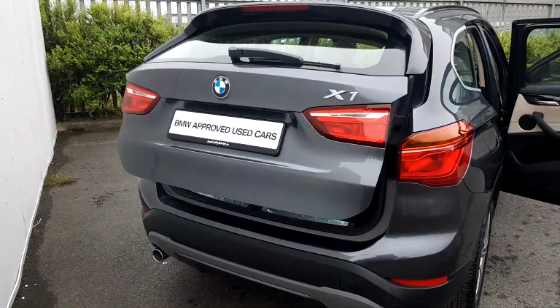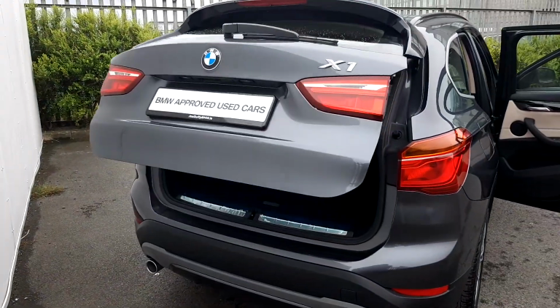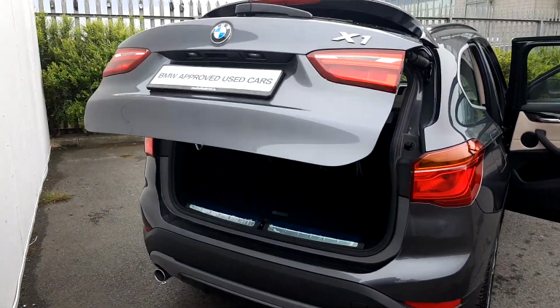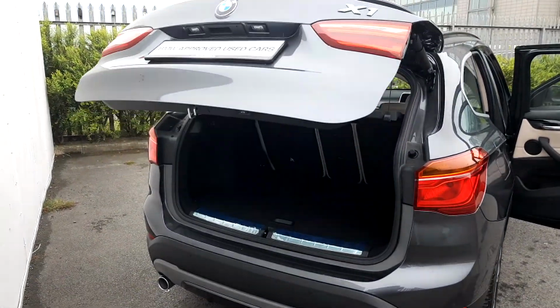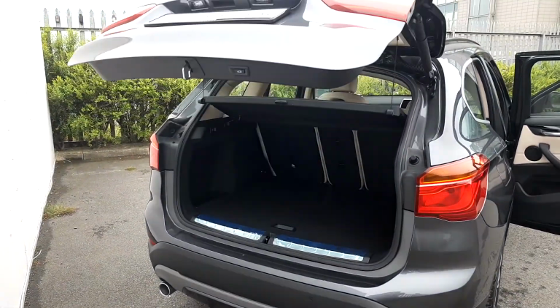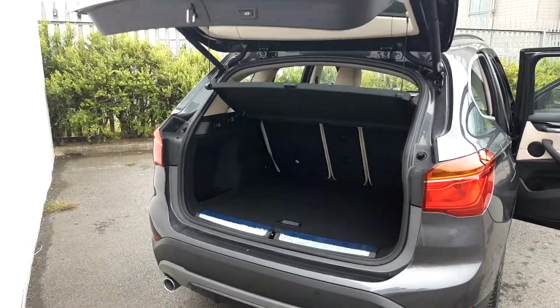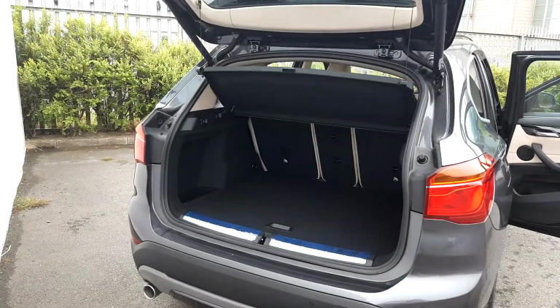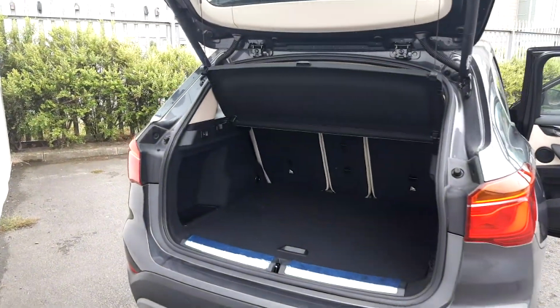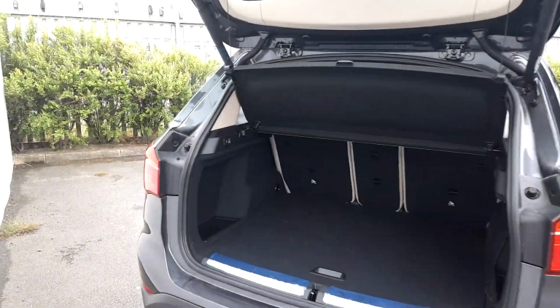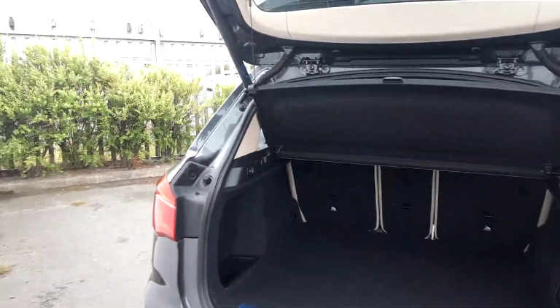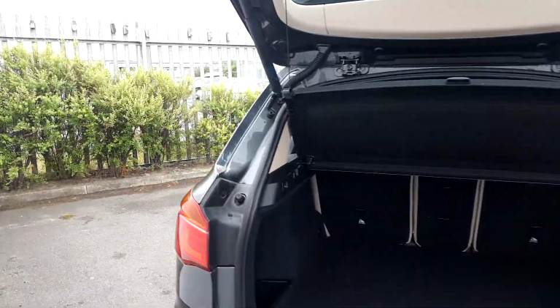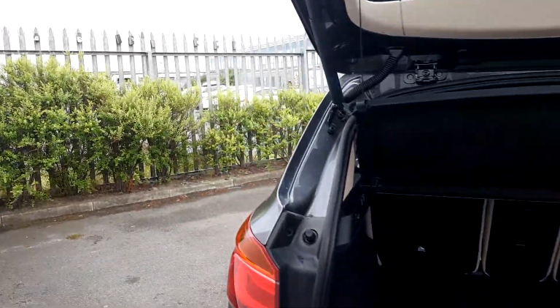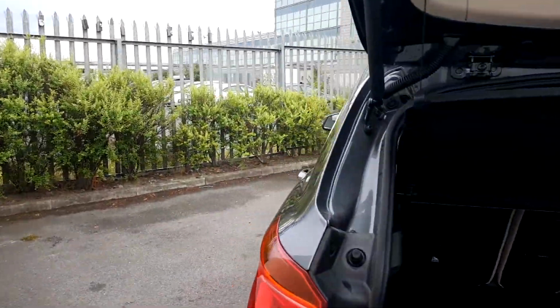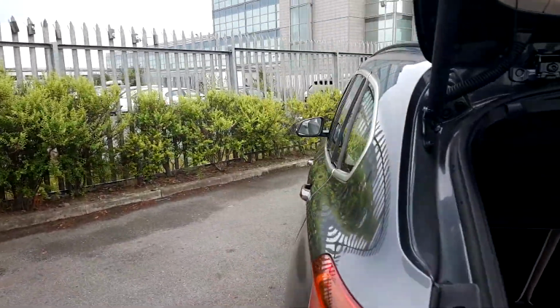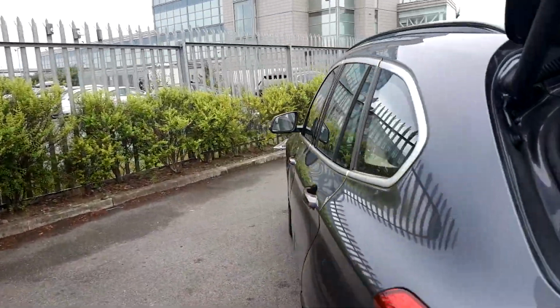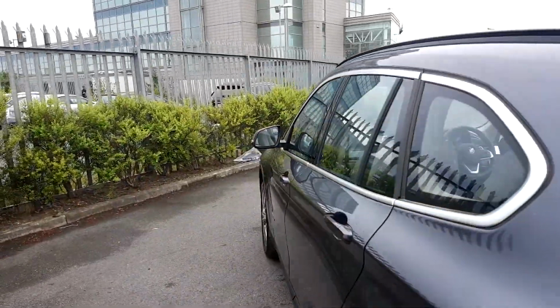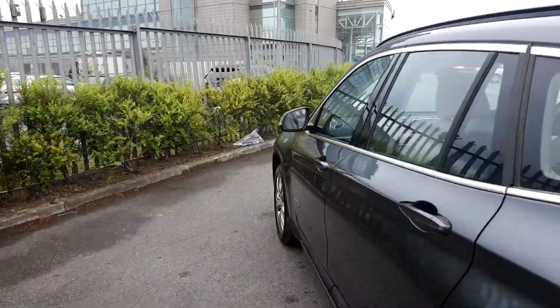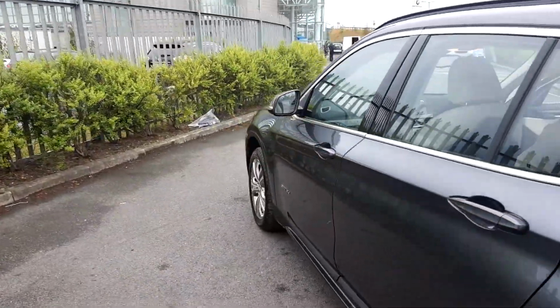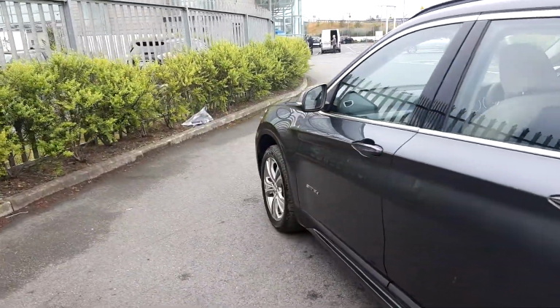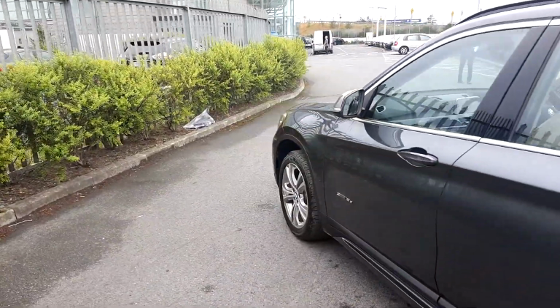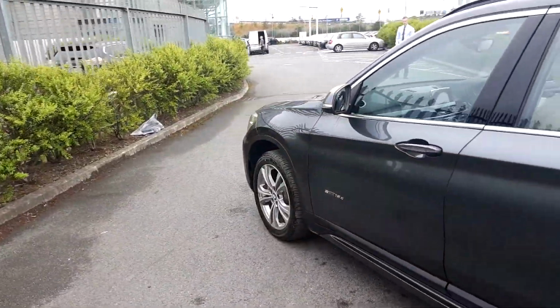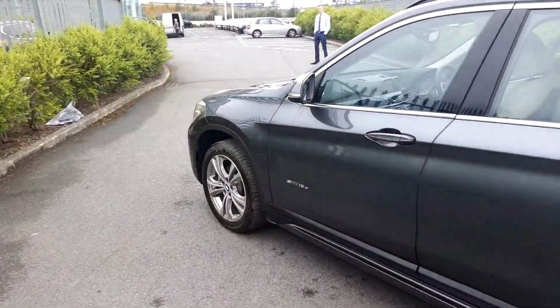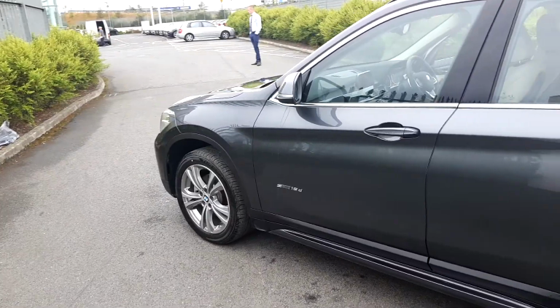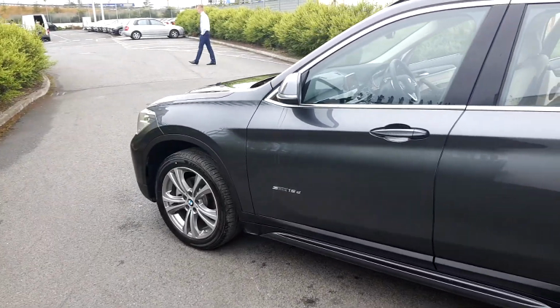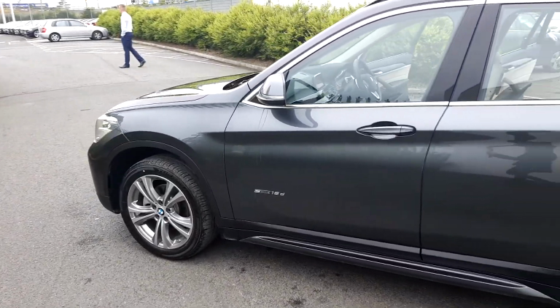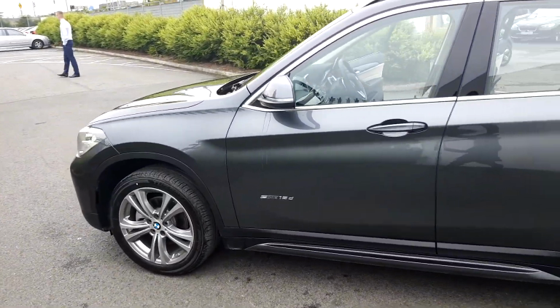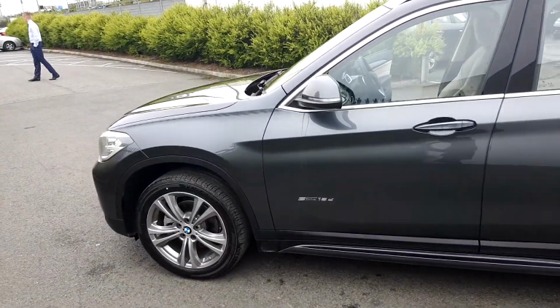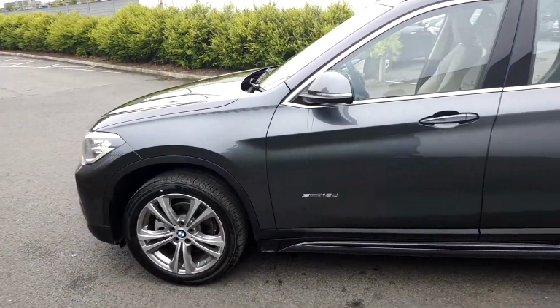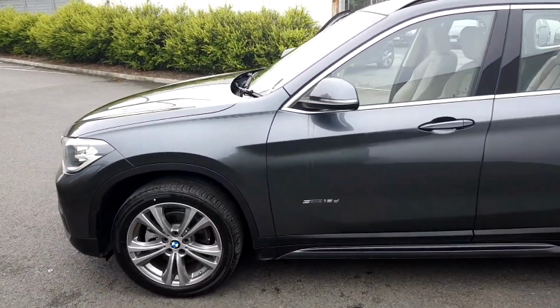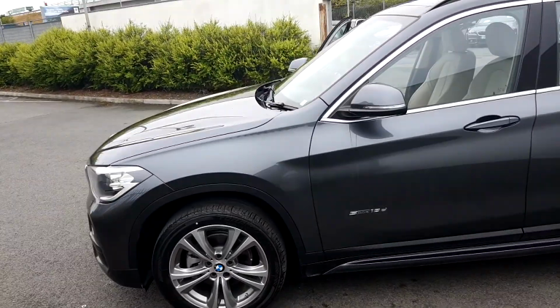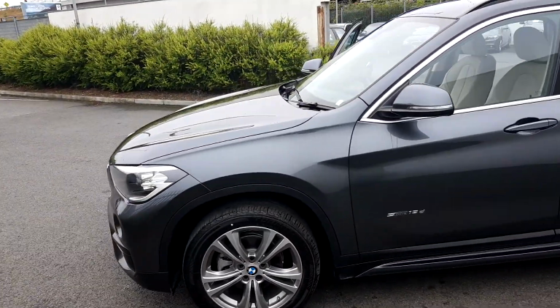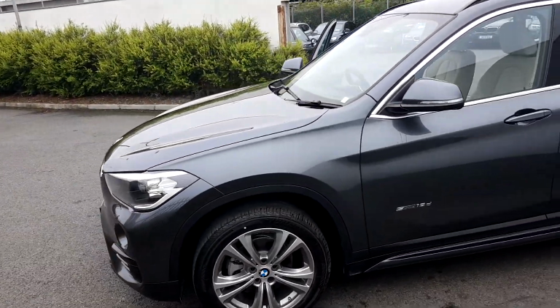This car is part of our BMW approved used range. If you have any further questions, please give us a call on 864 777, that's 864 777, or visit us at joeduffy.ie.